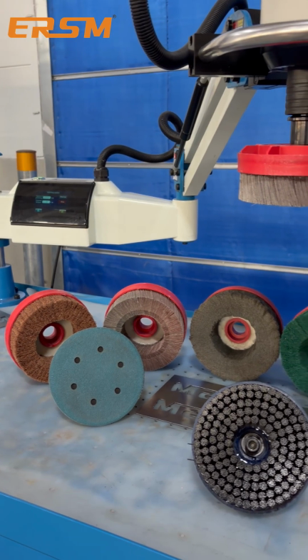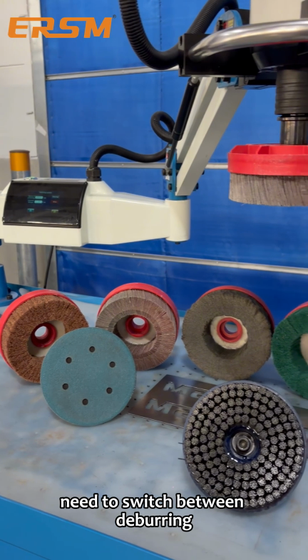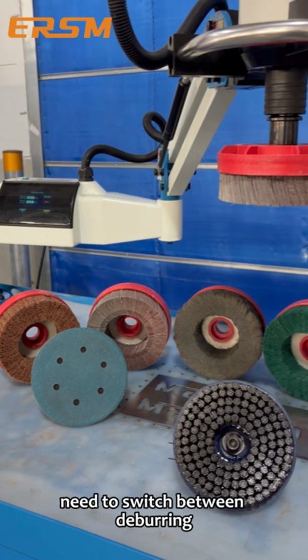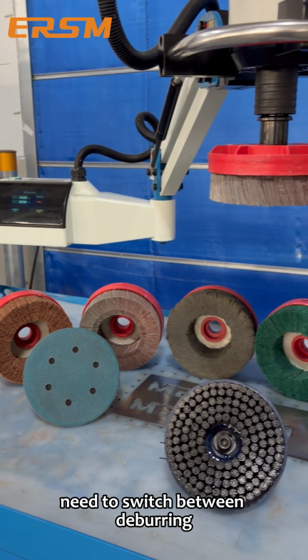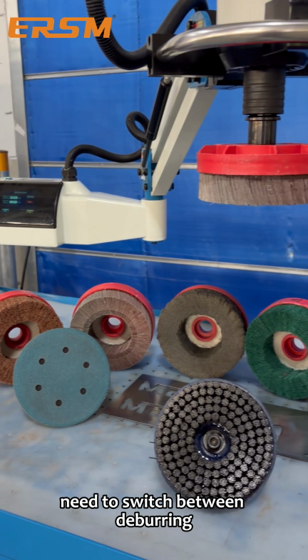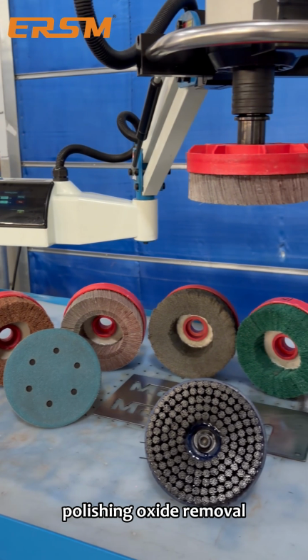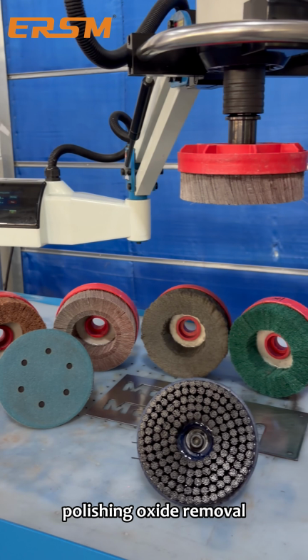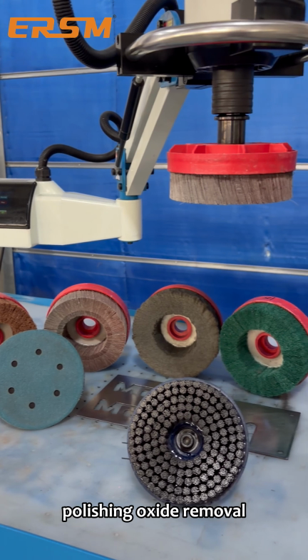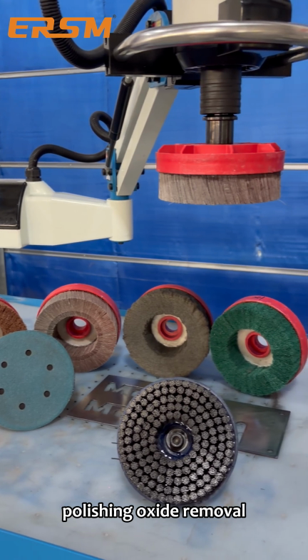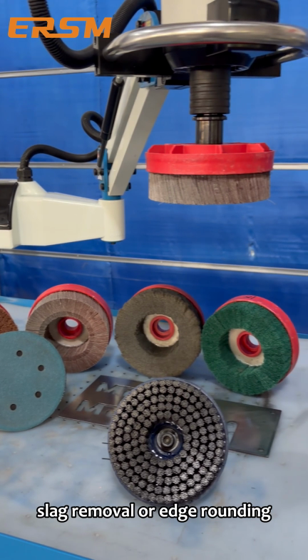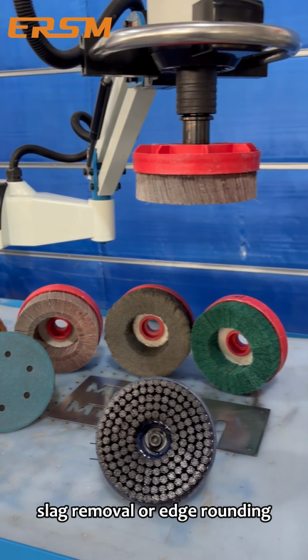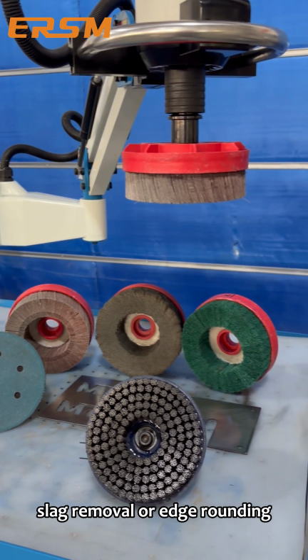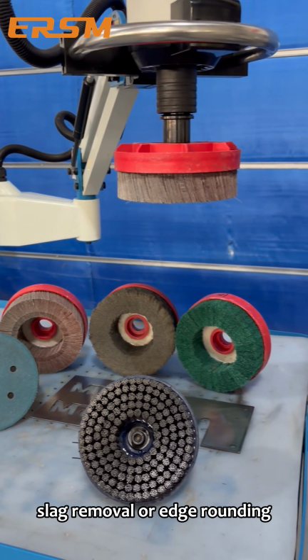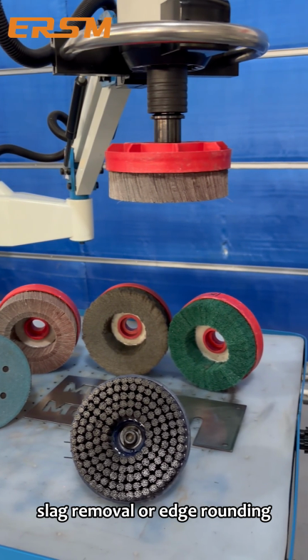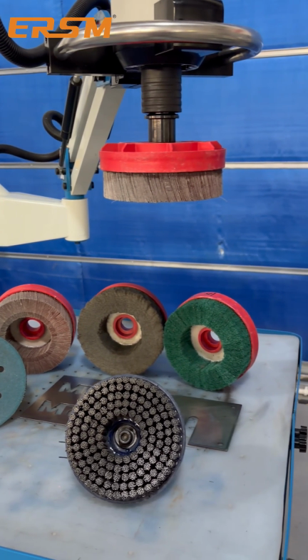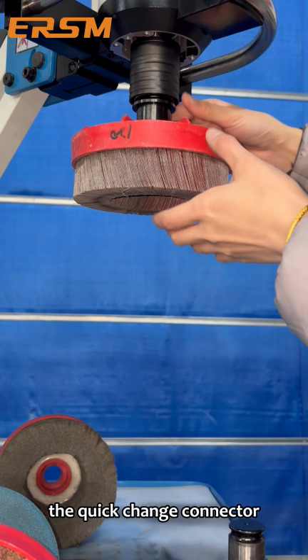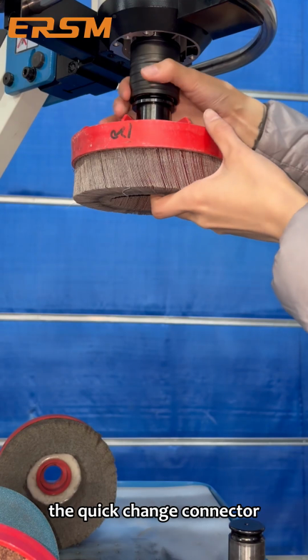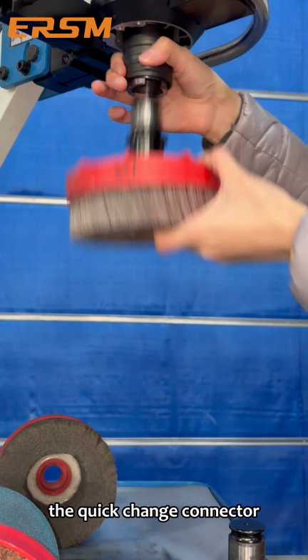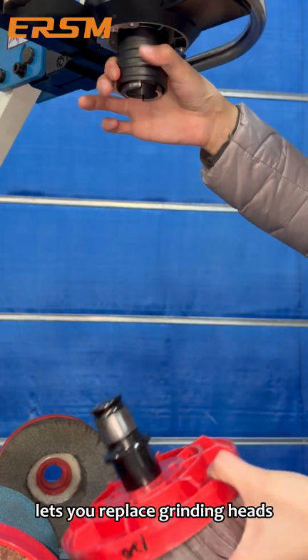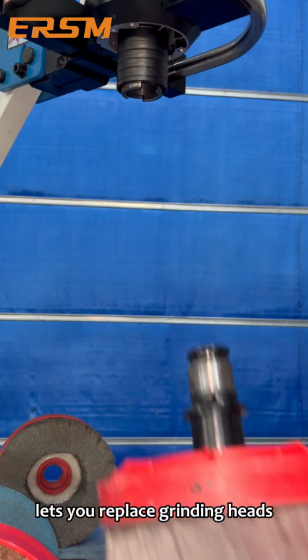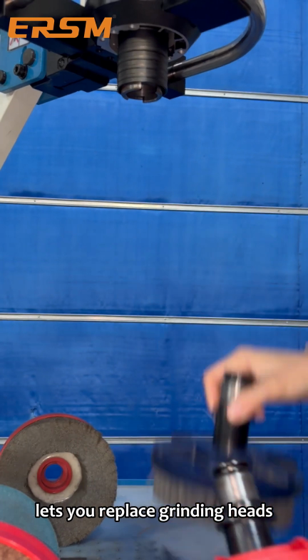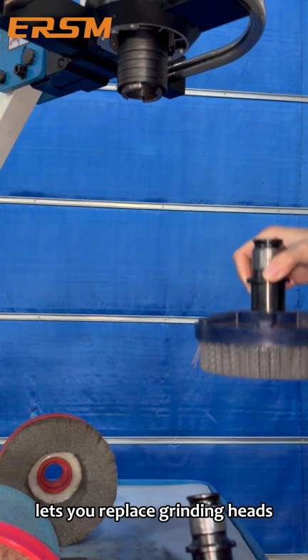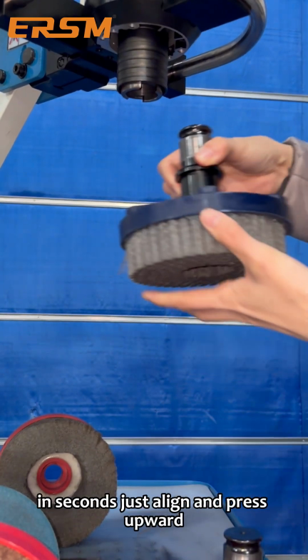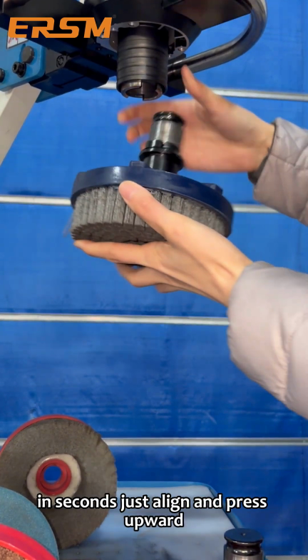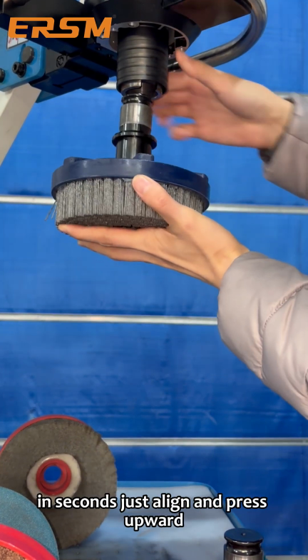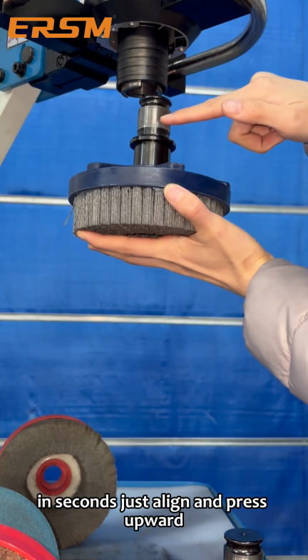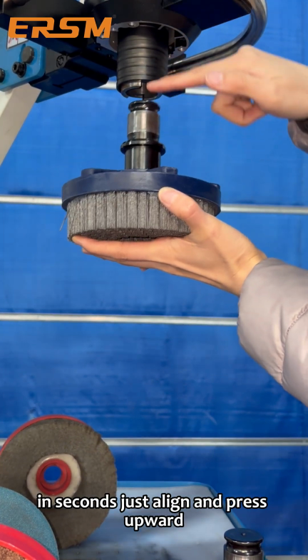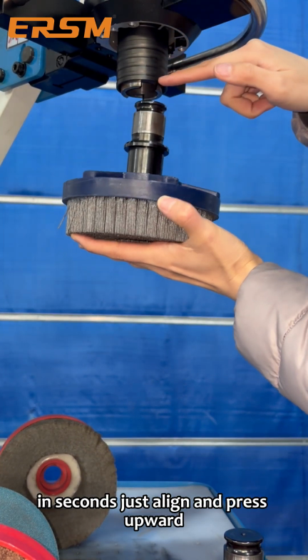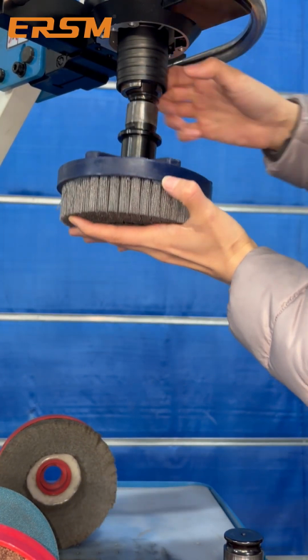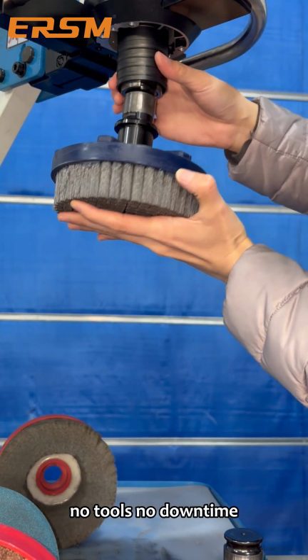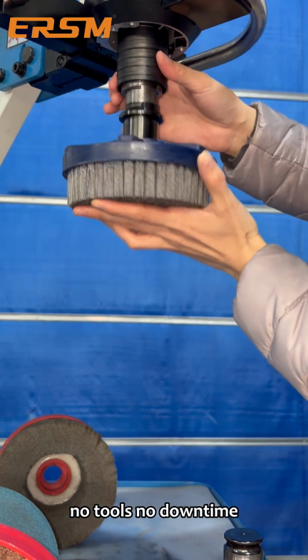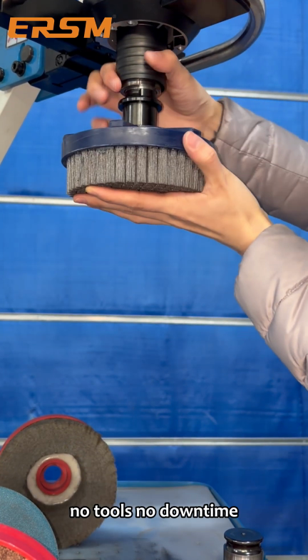Need to switch between deburring, polishing, oxide removal, slag removal, or edge rounding? The quick-change connector lets you replace grinding heads in seconds. Just align and press upward. No tools. No downtime.